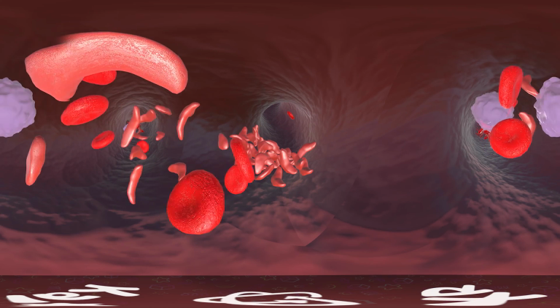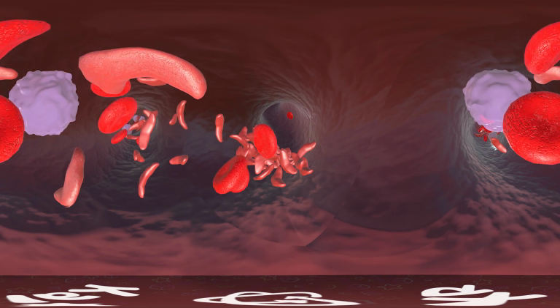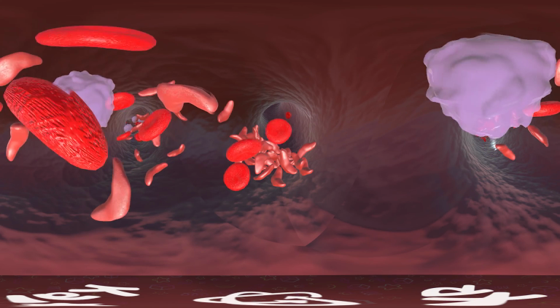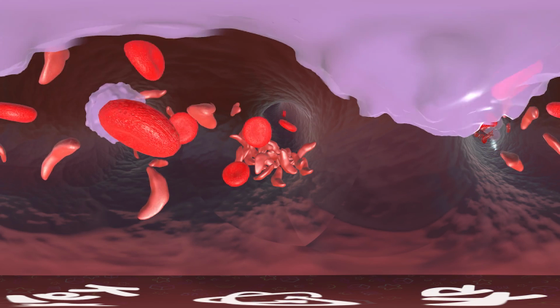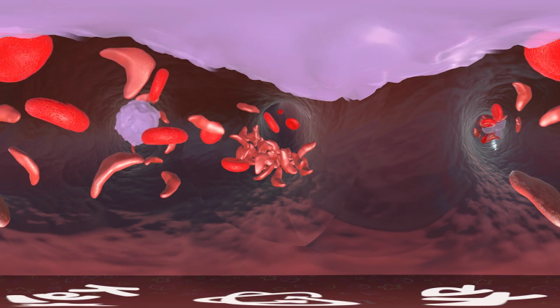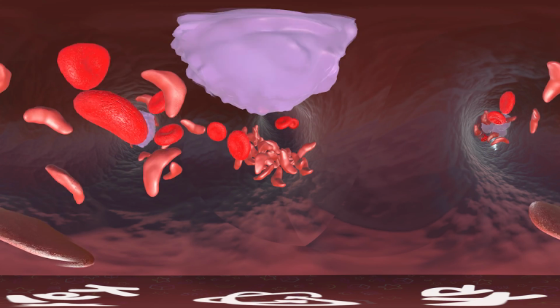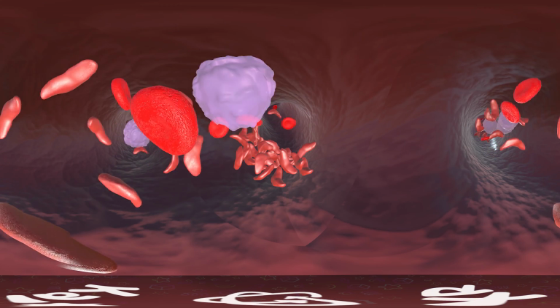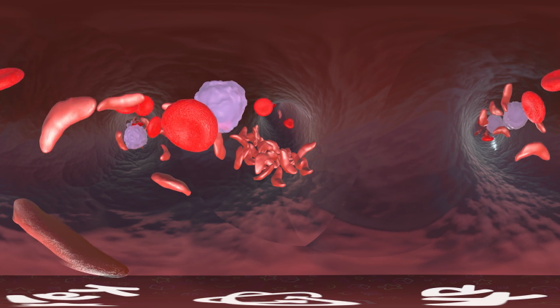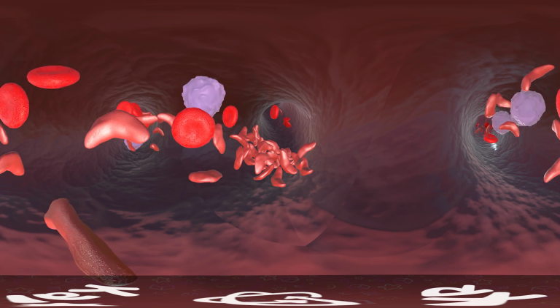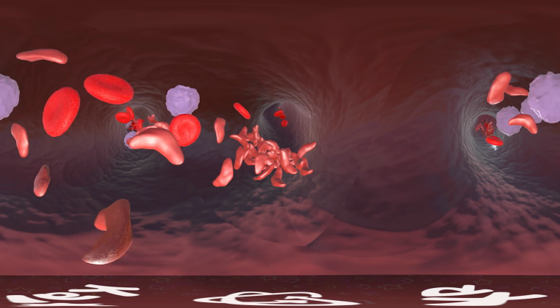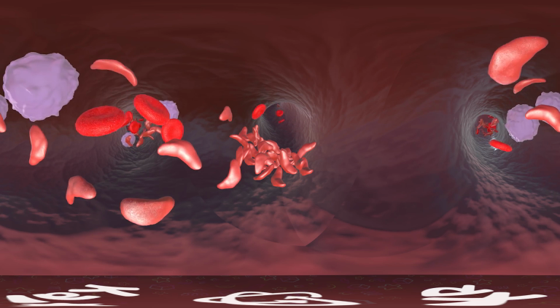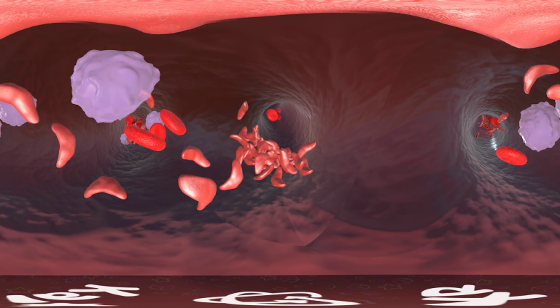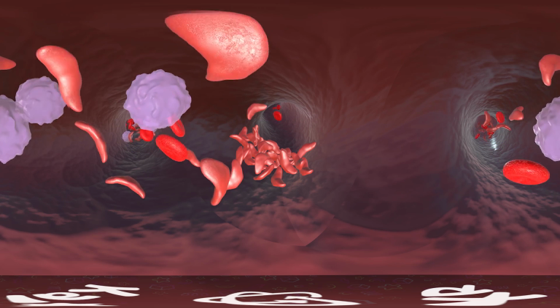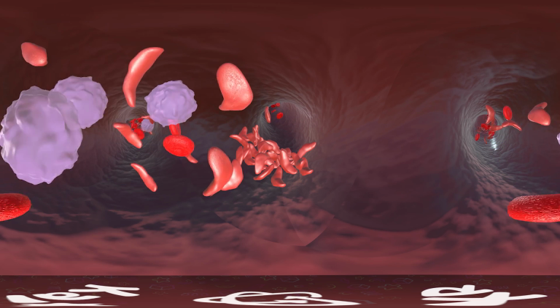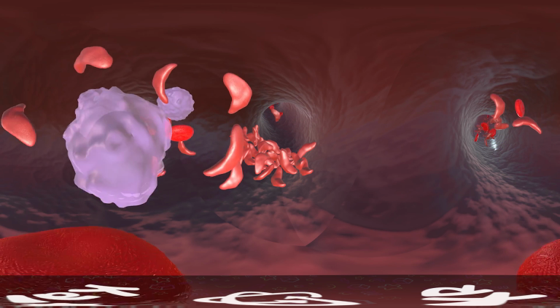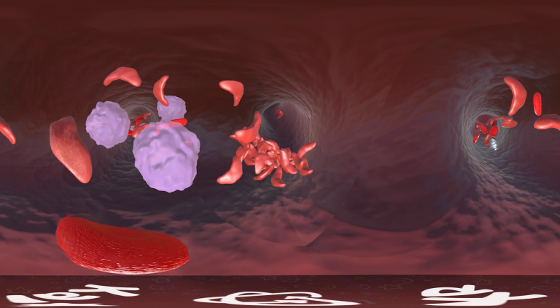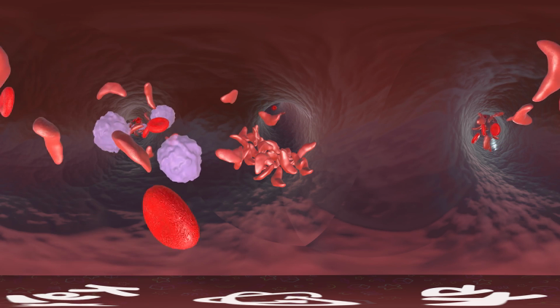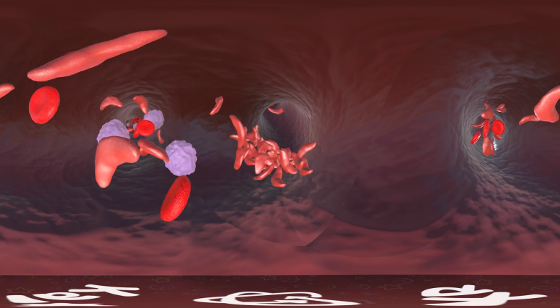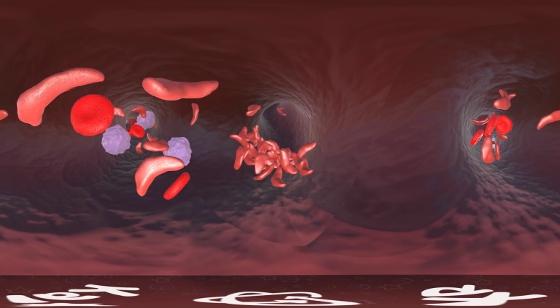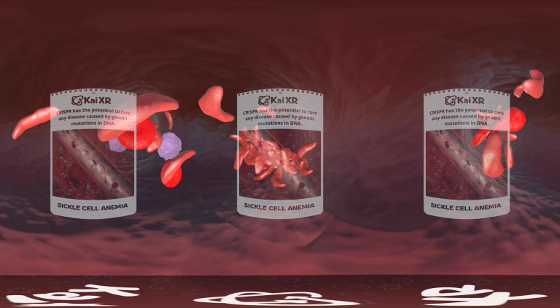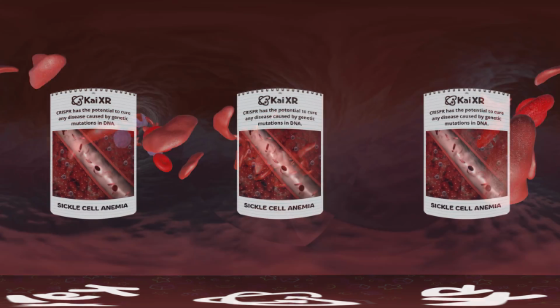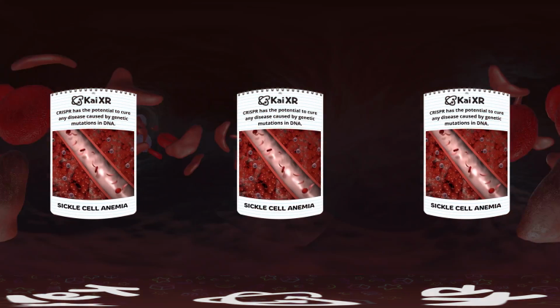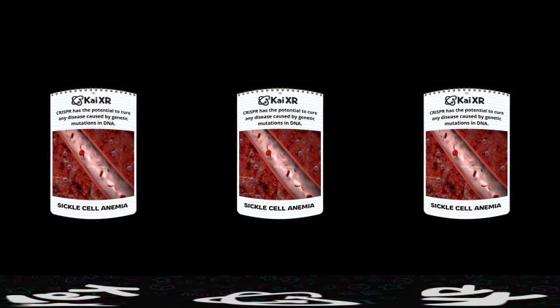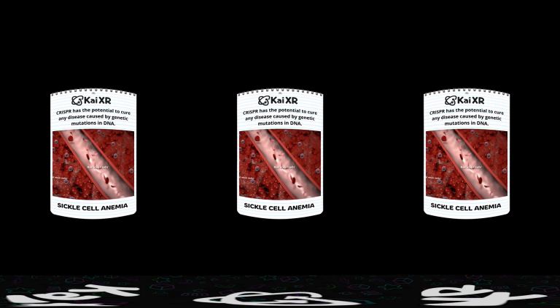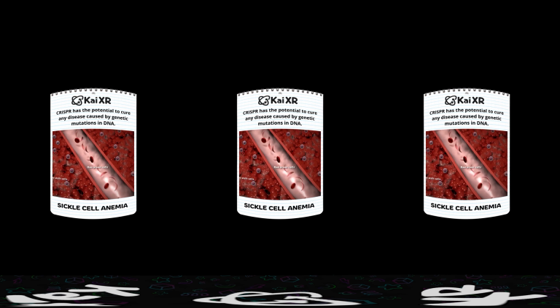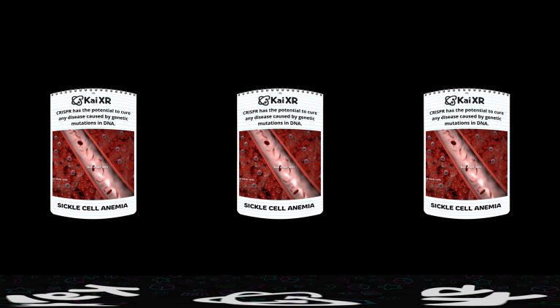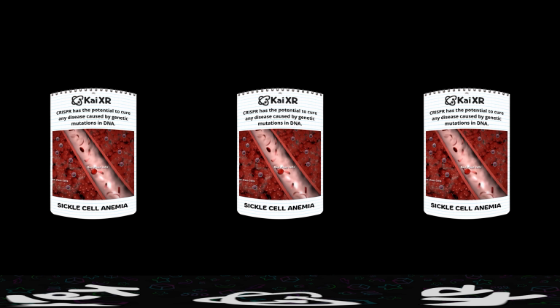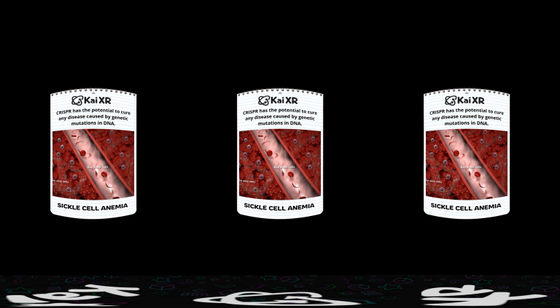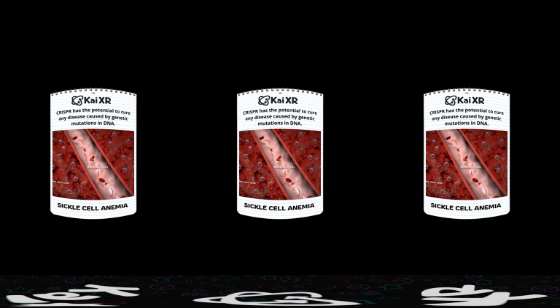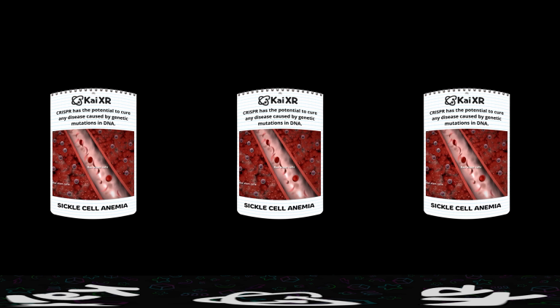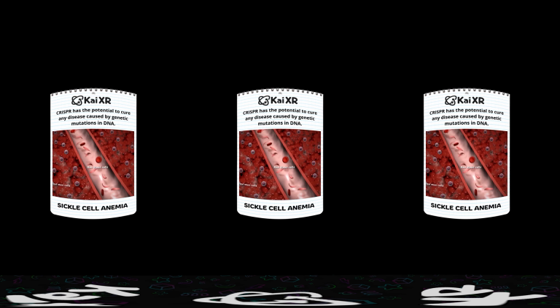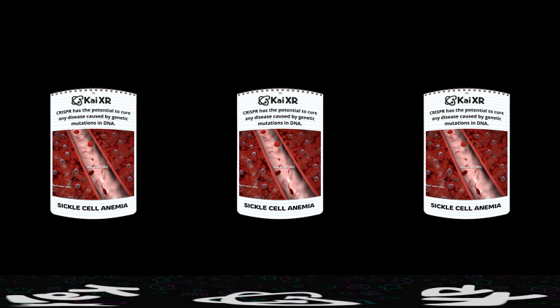Research shows CRISPR has the potential to cure any disease caused by genetic mutations in DNA. Today we'll be taking a deeper look into one disease in particular: sickle cell anemia.